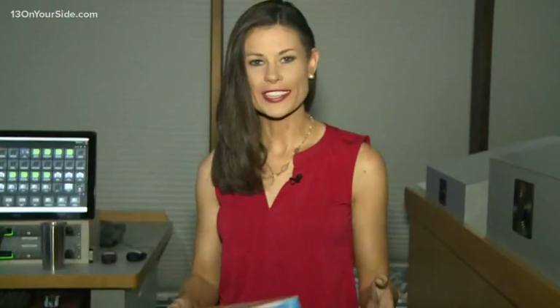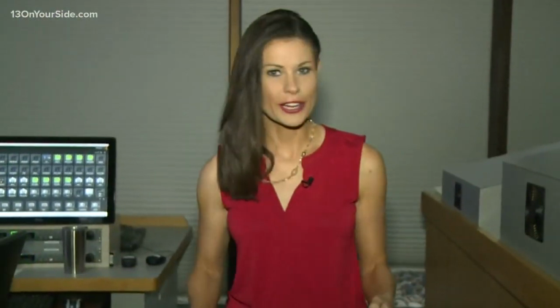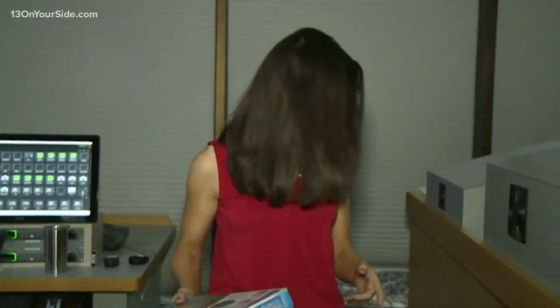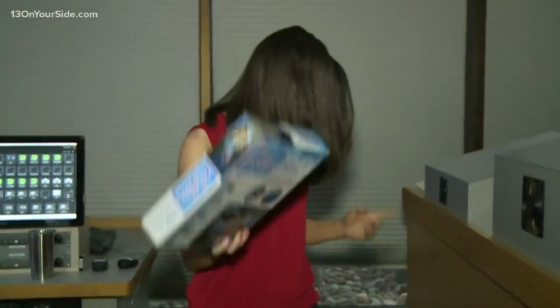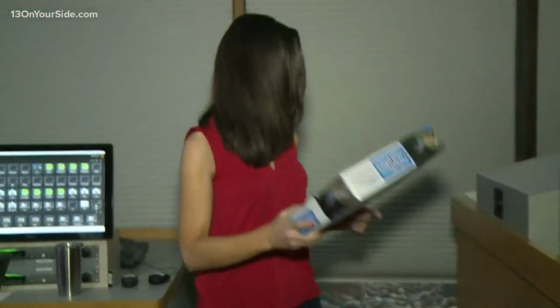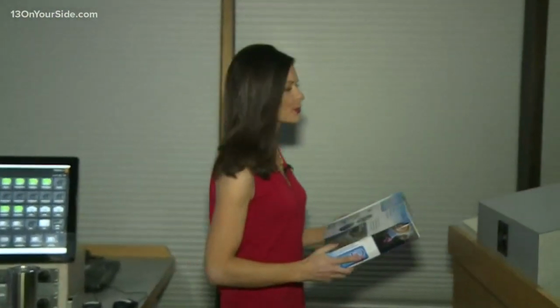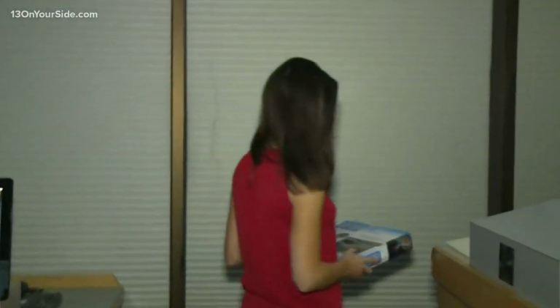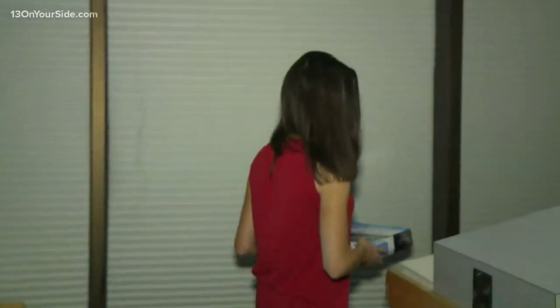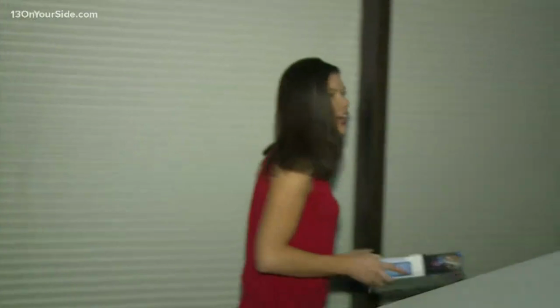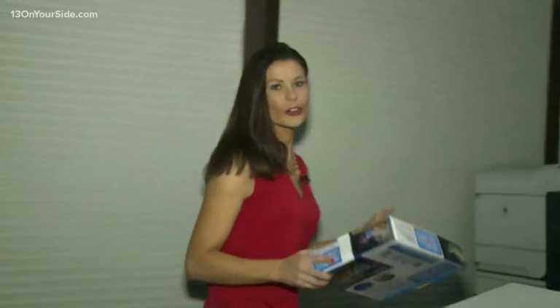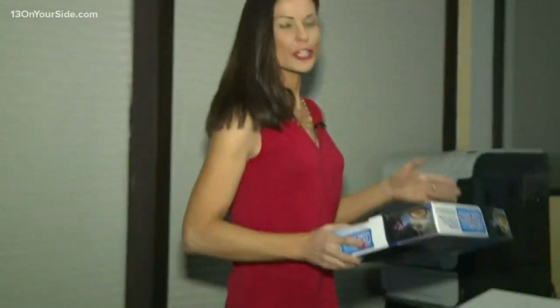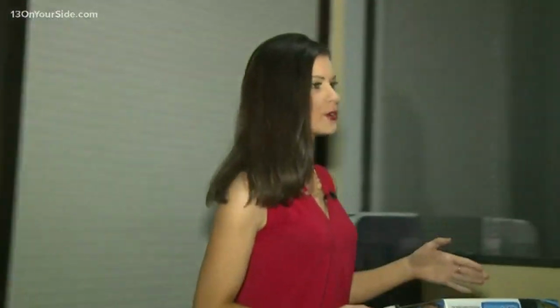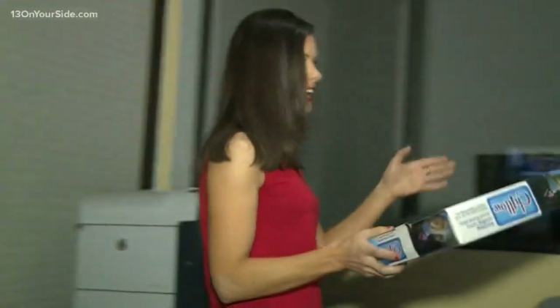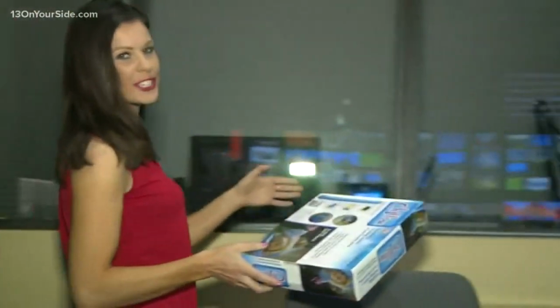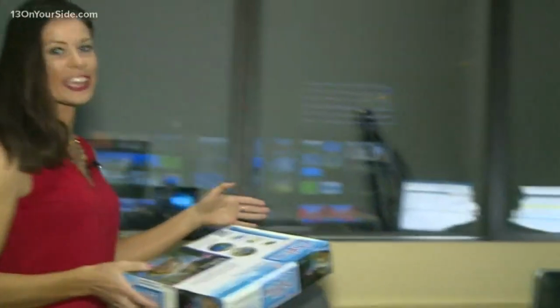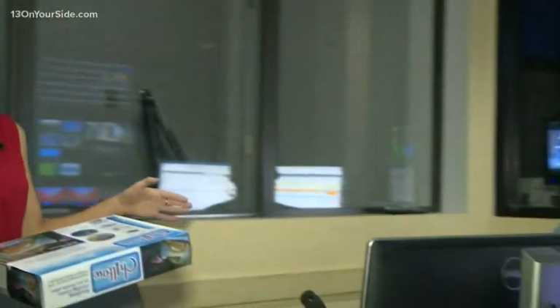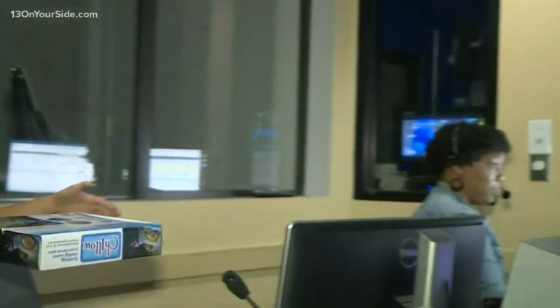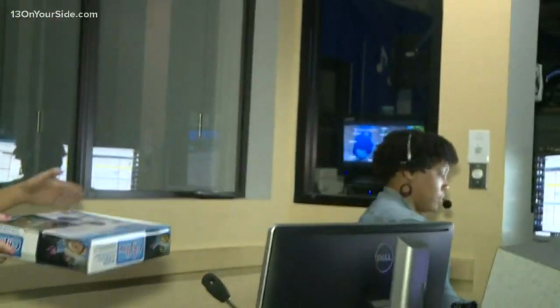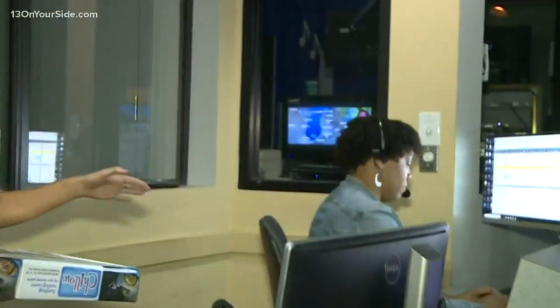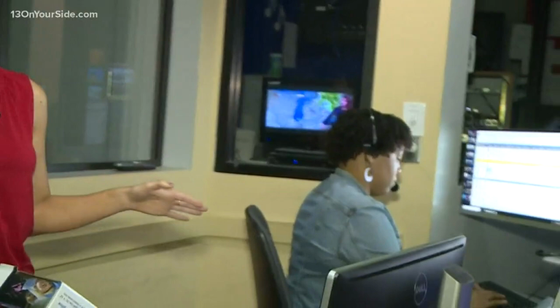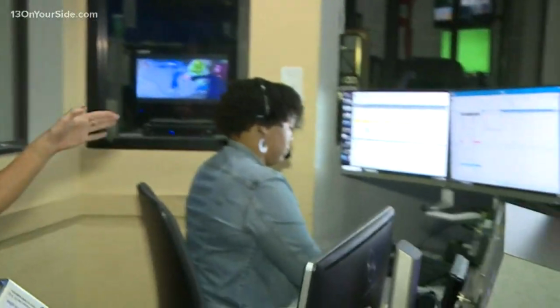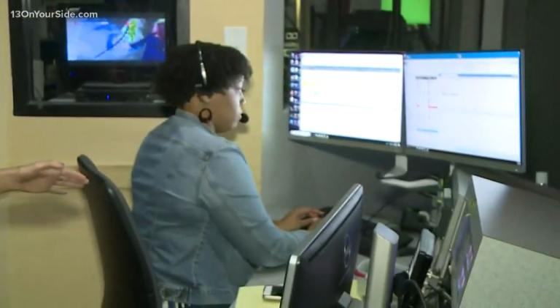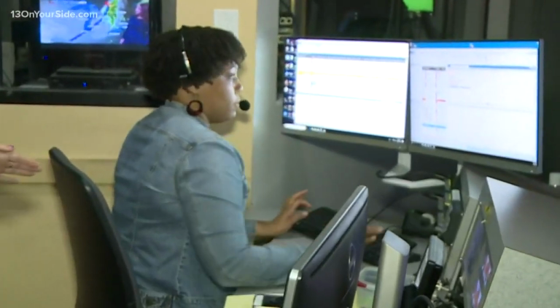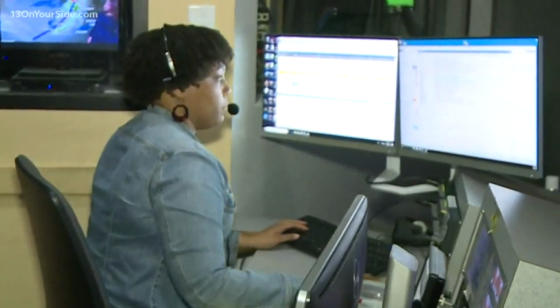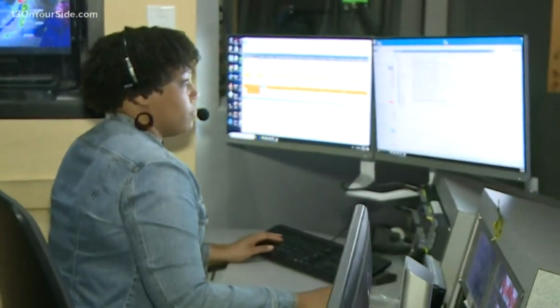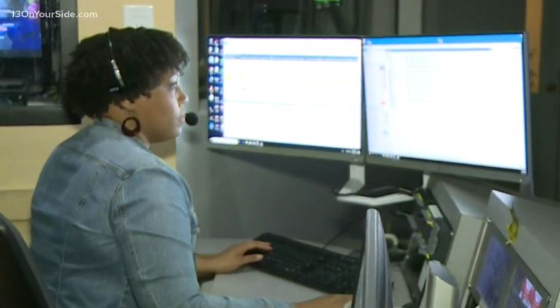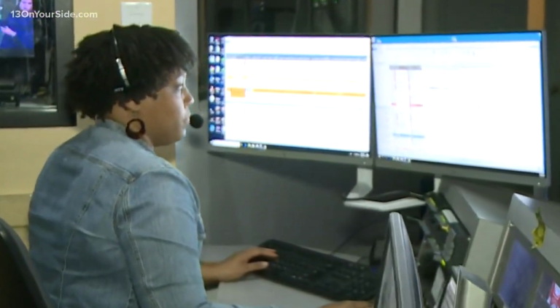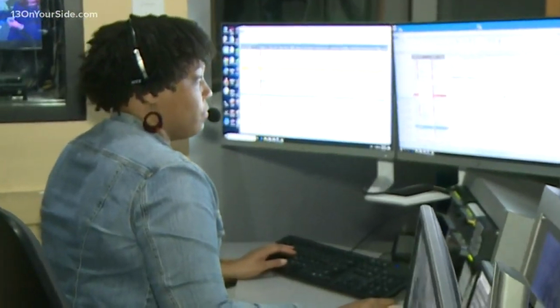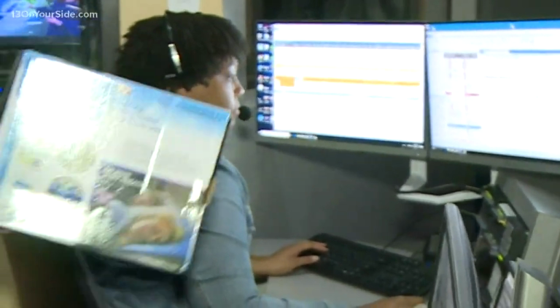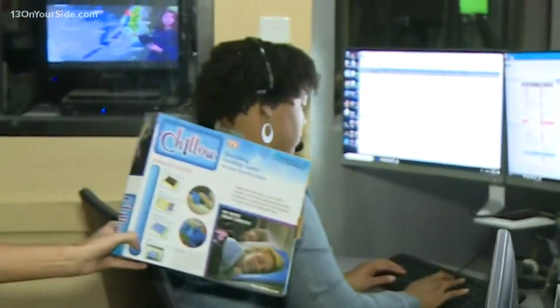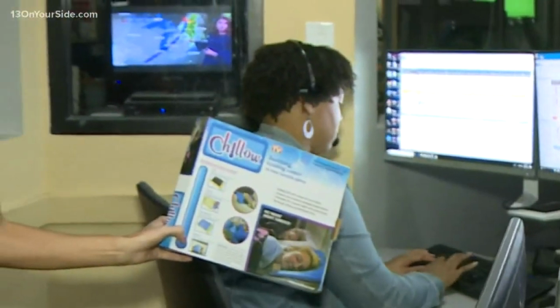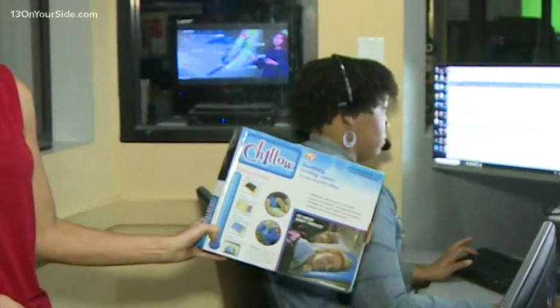Helping us out with this product this week is one of our producers, Rhonda. Working on an early morning show, she's used to having an odd sleep schedule and also knows that getting a good night's rest isn't always easy. So we gave her the Chilo to test it out.